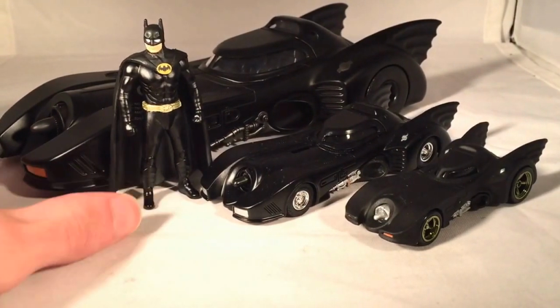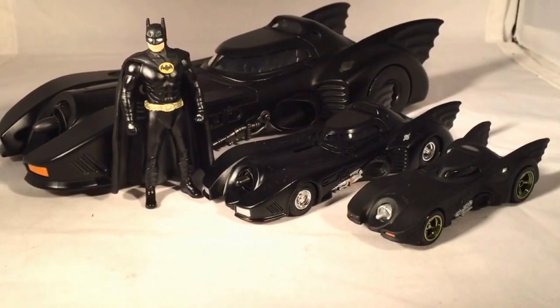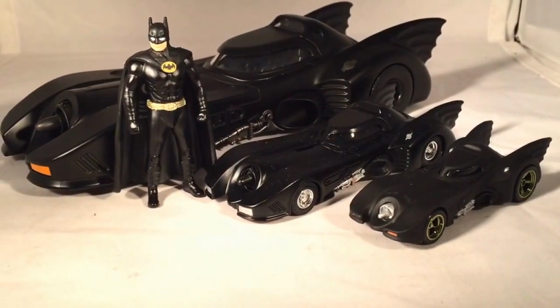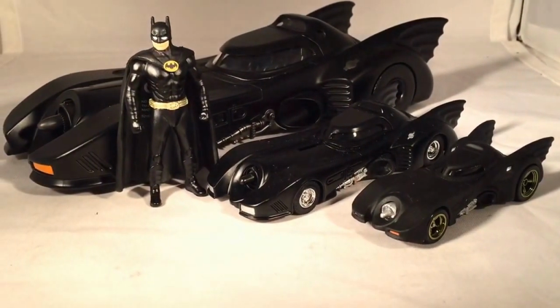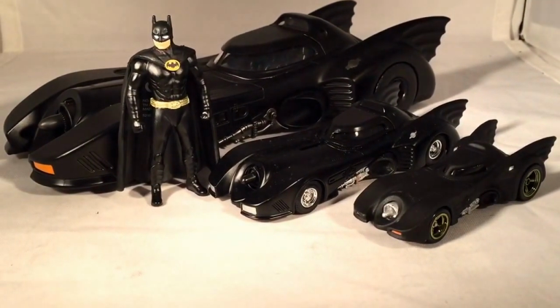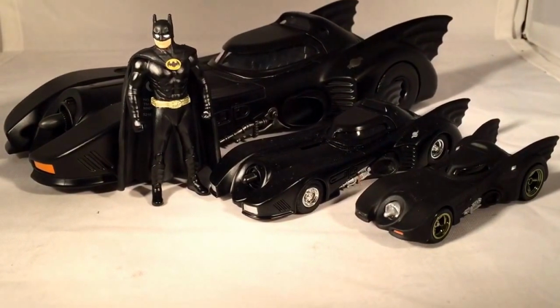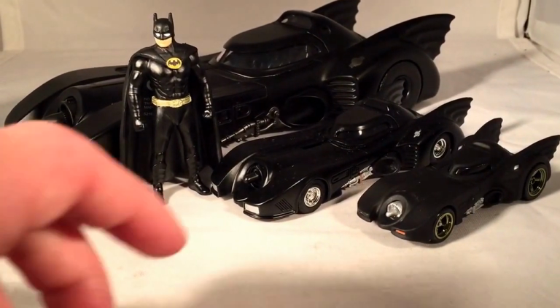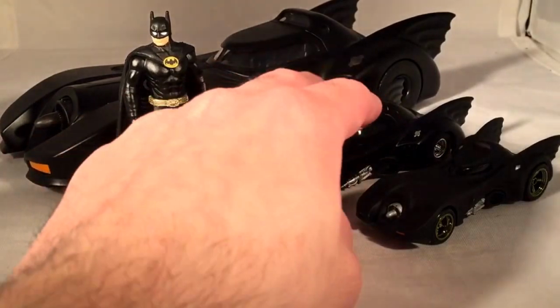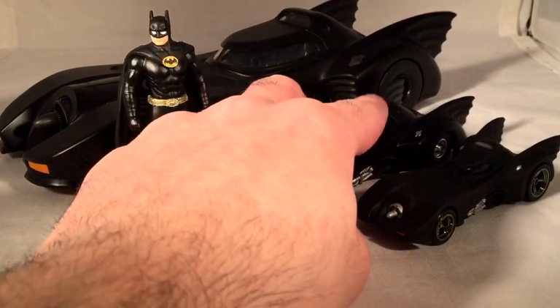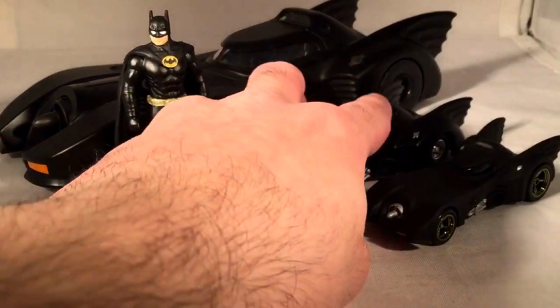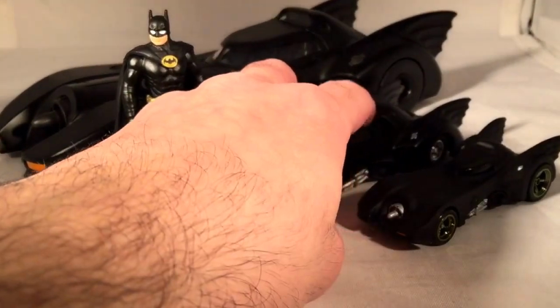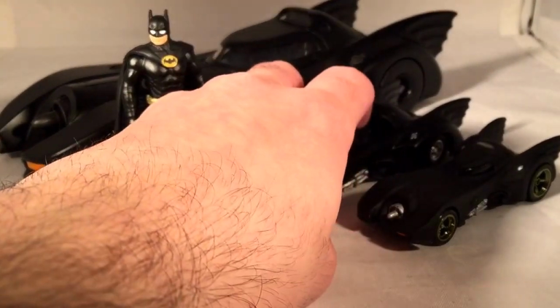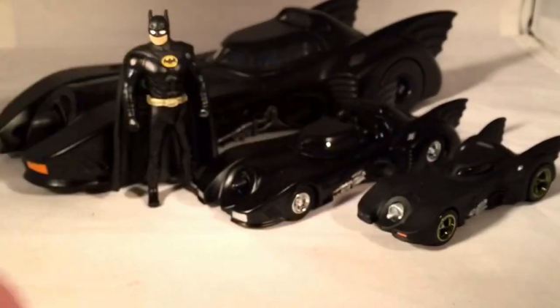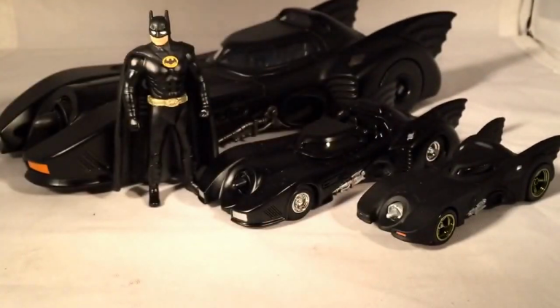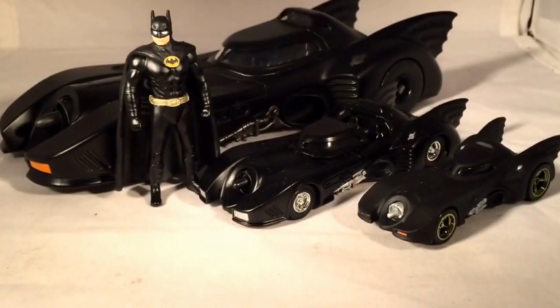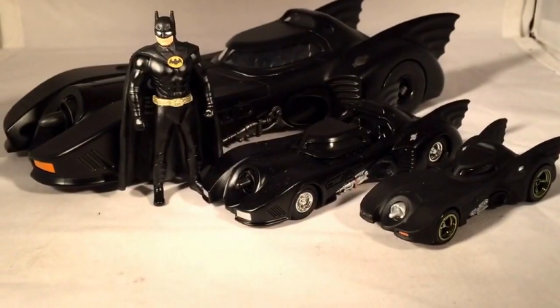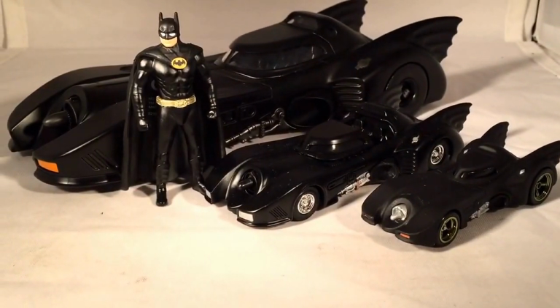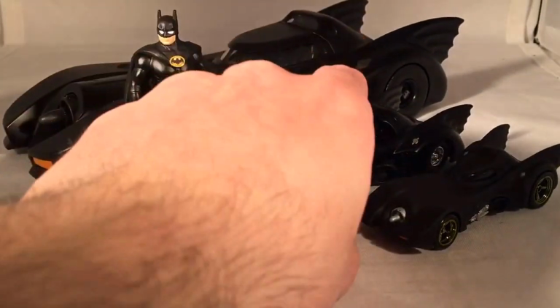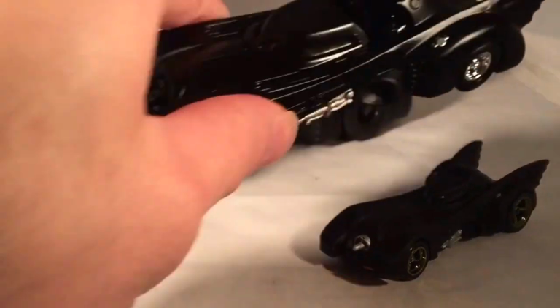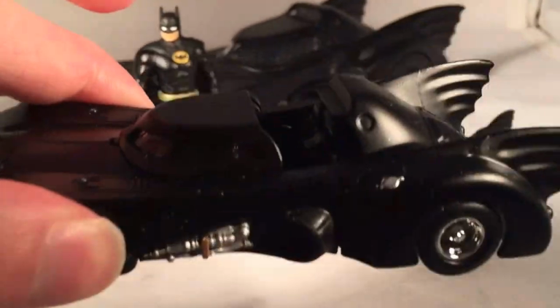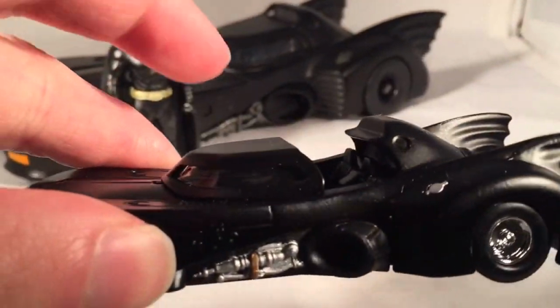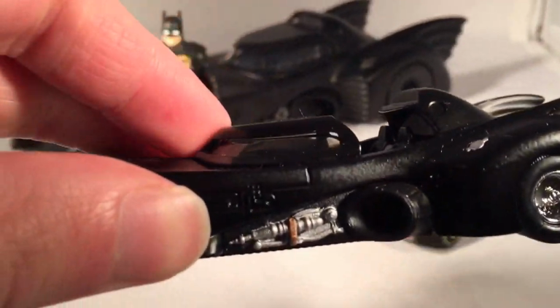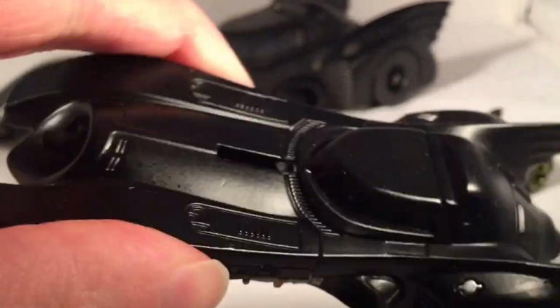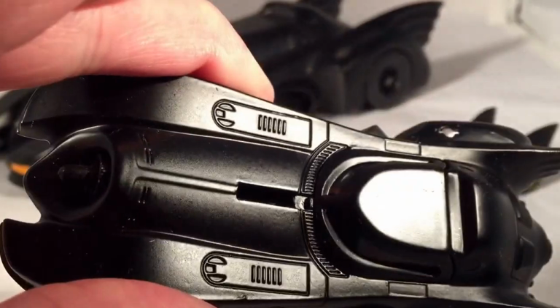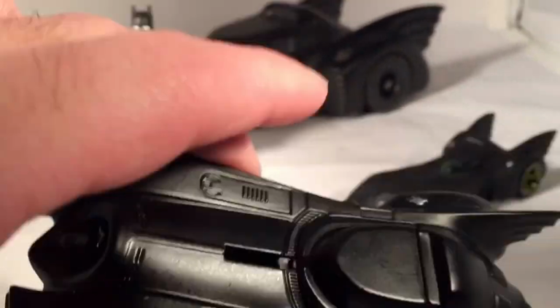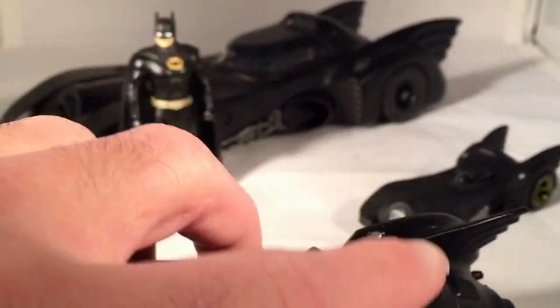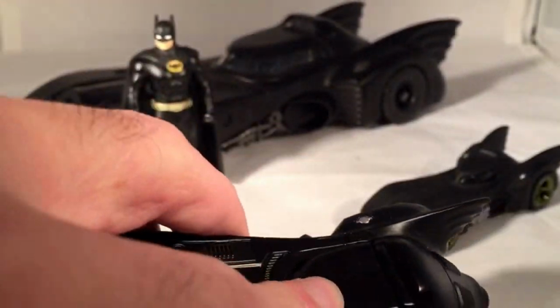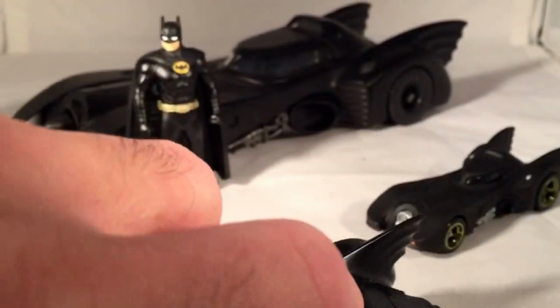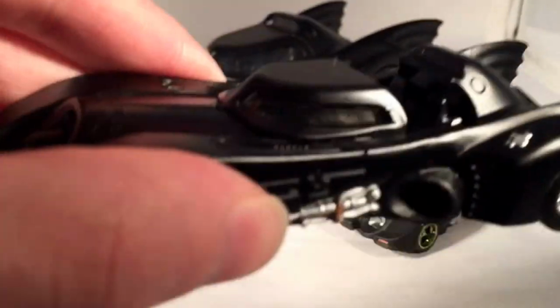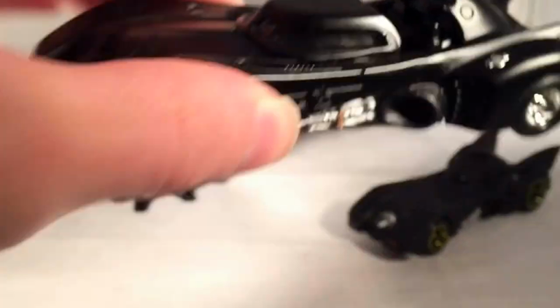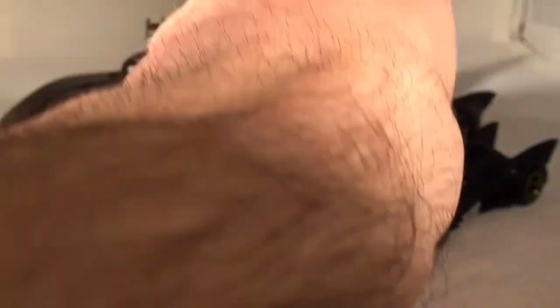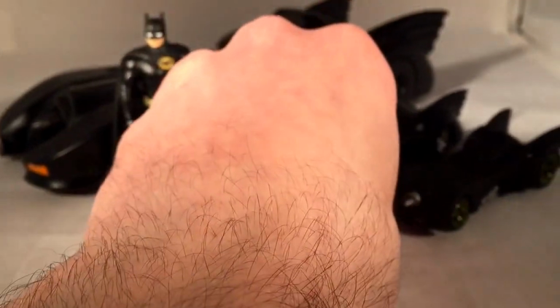This 1:50 does have an opening cockpit too — the same kind of thing where there's a little gap and it just kind of slides forward. So they kind of copied that from them.